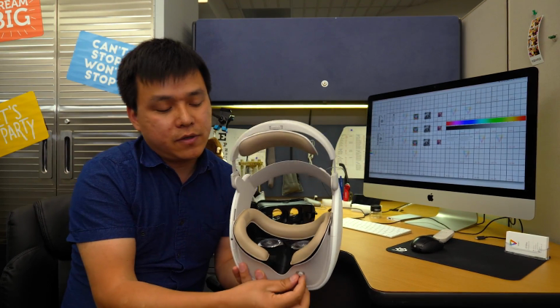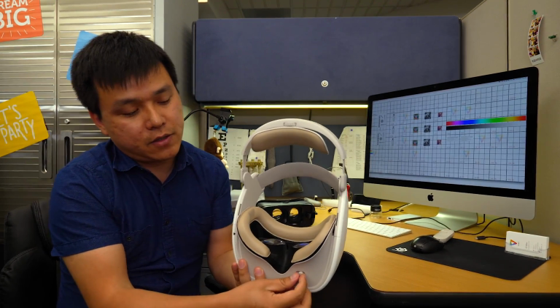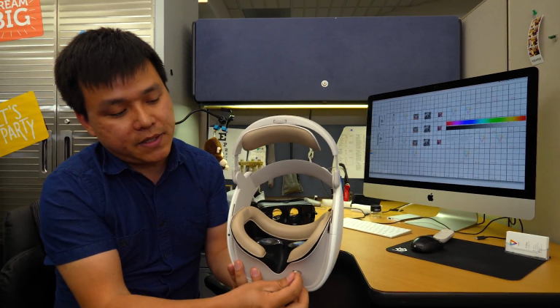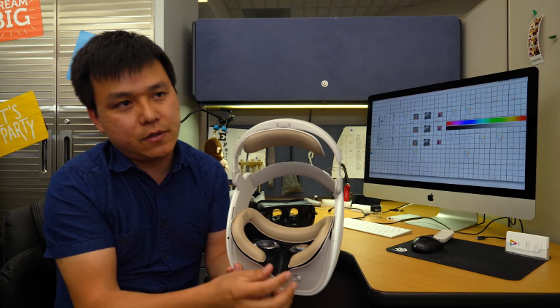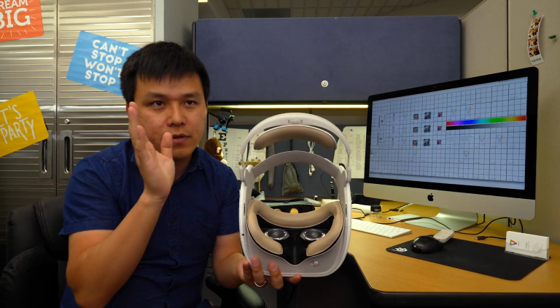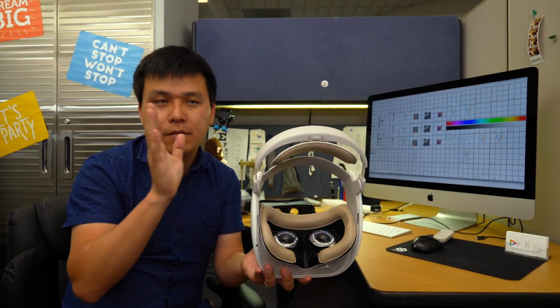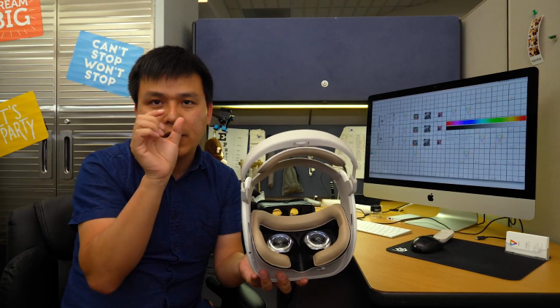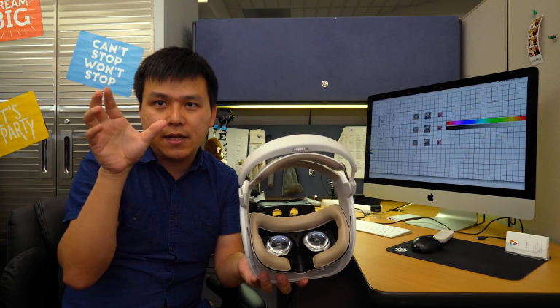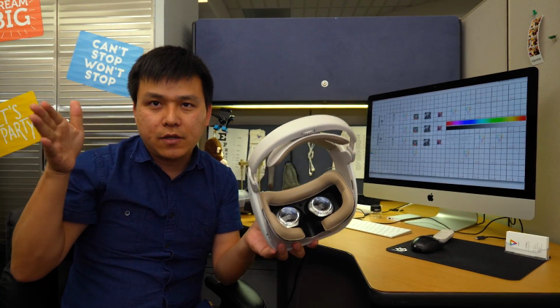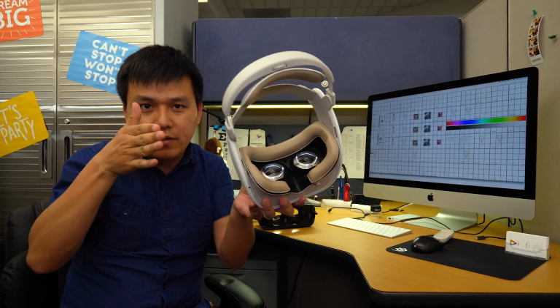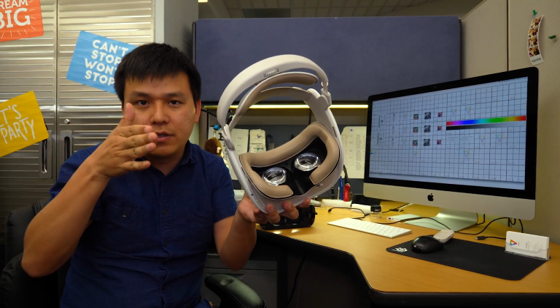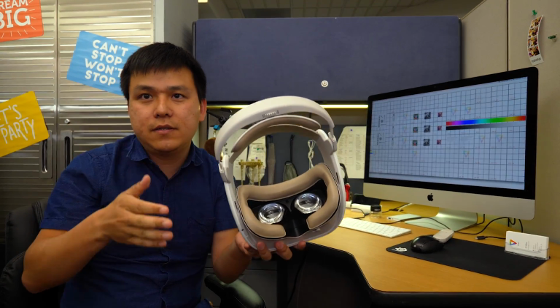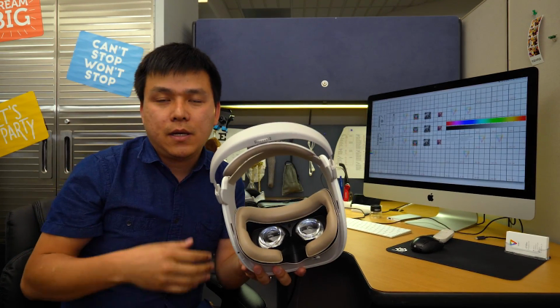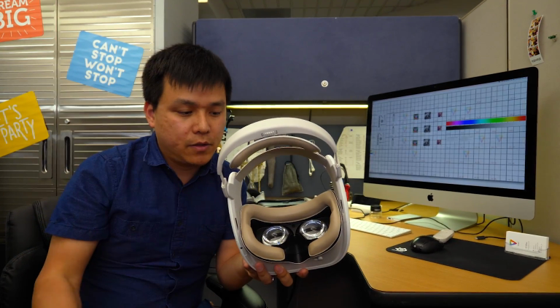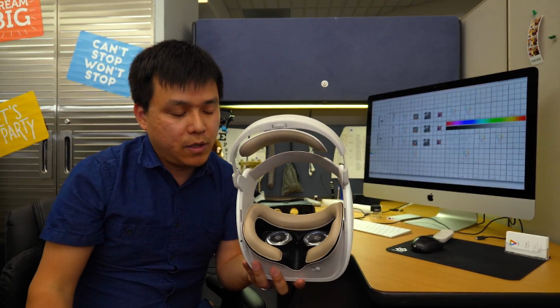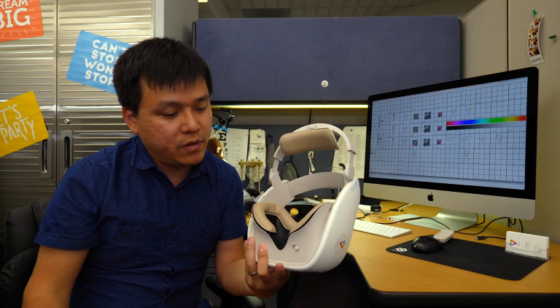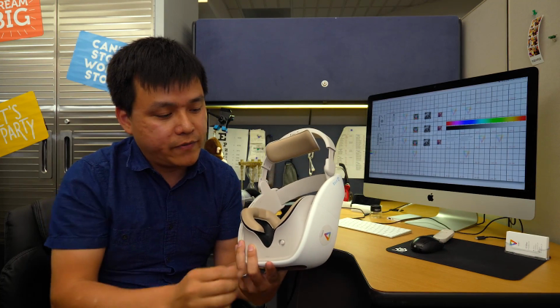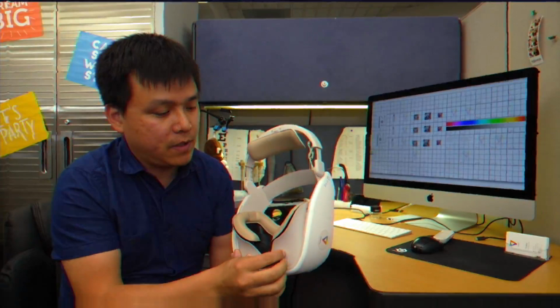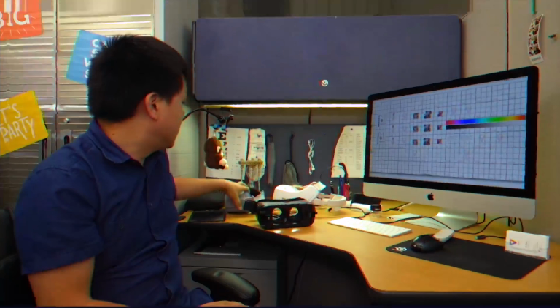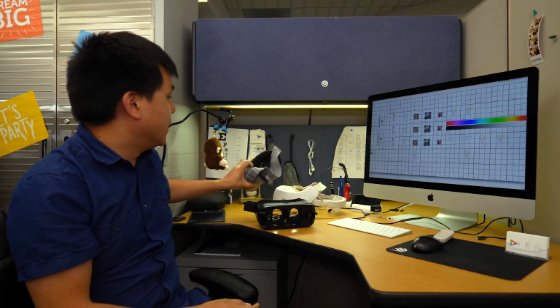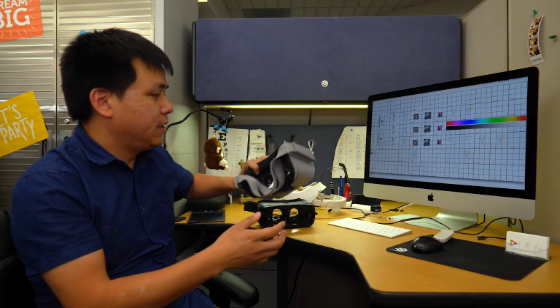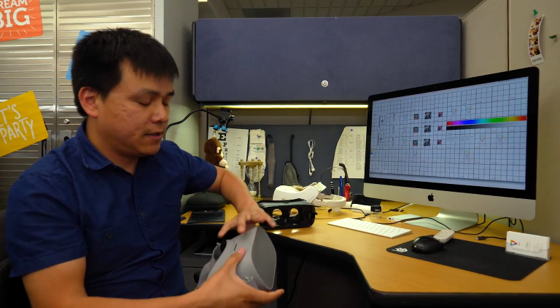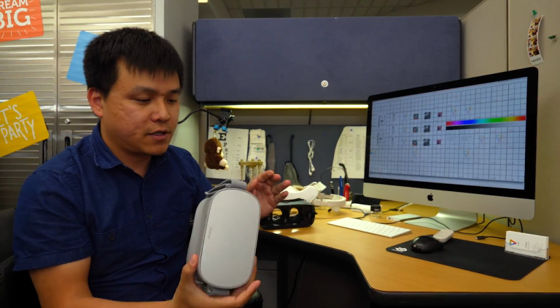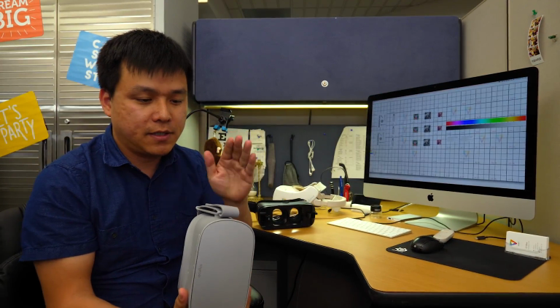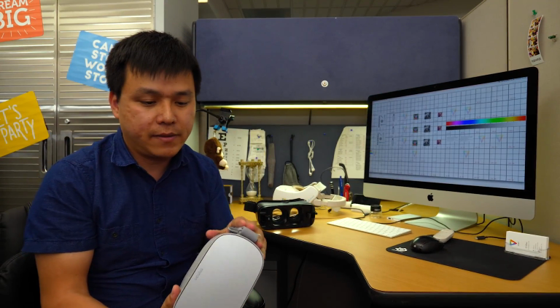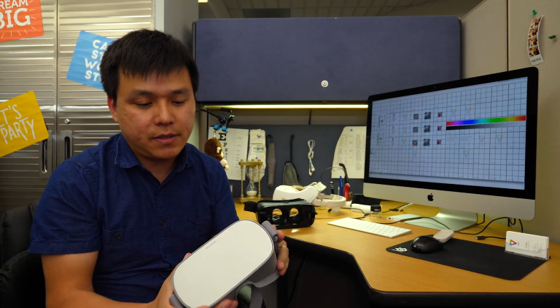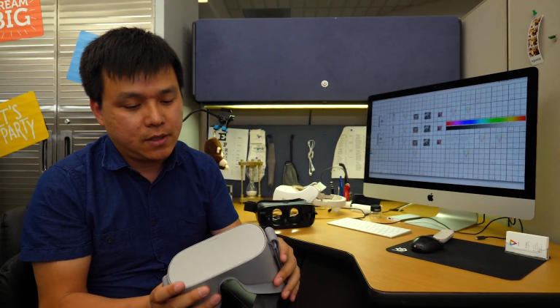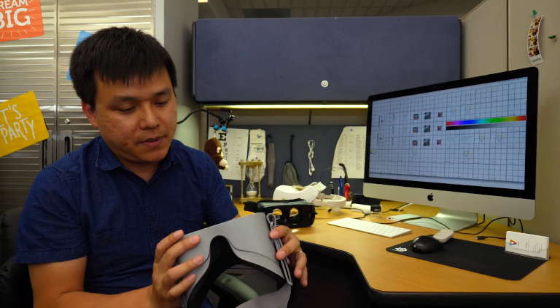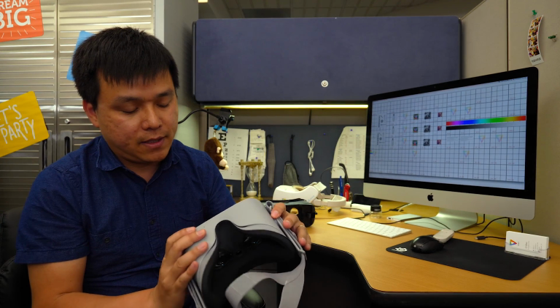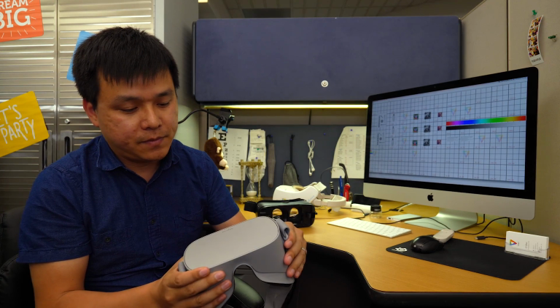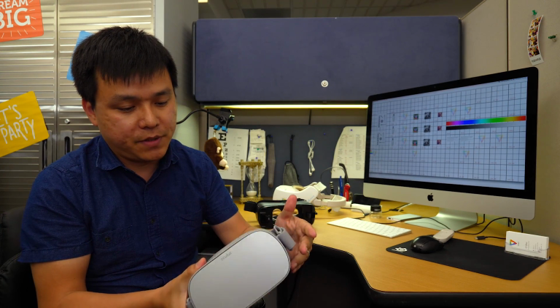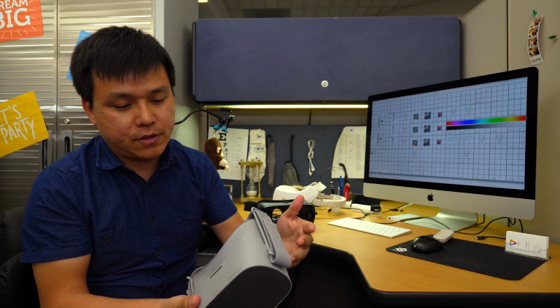If you don't find a good IPD, you feel really really bad — your eyes get like converging to a distance and people won't feel comfortable.